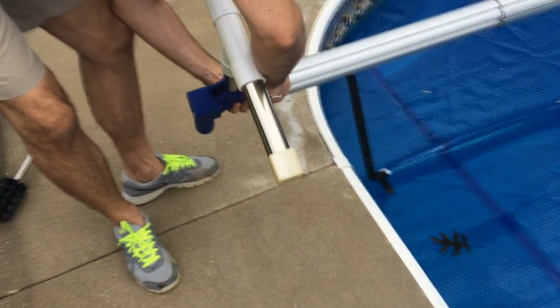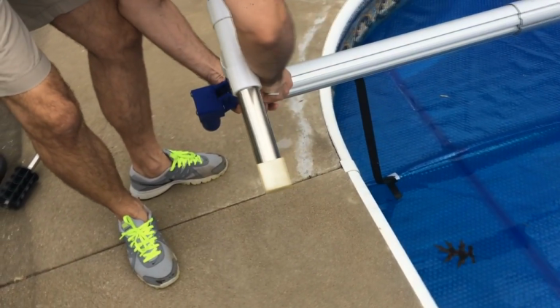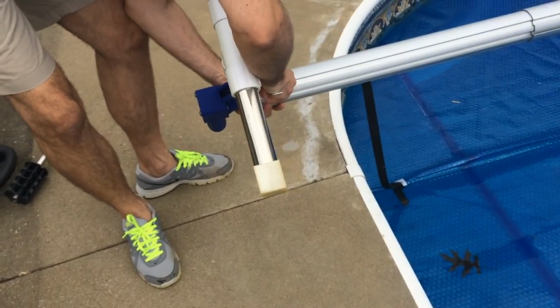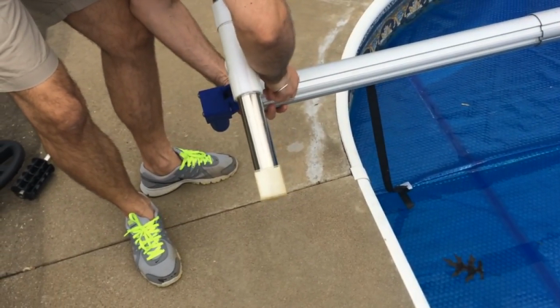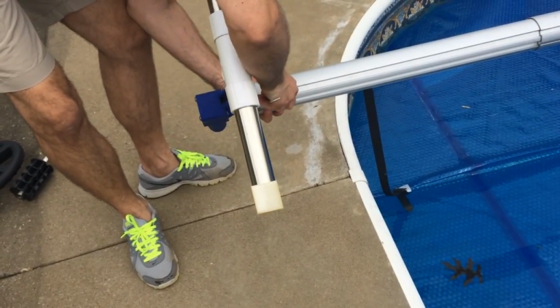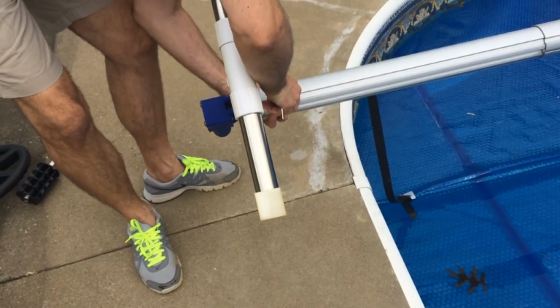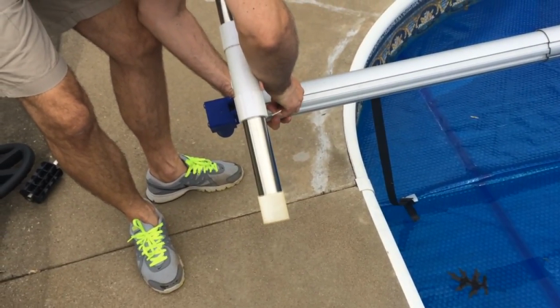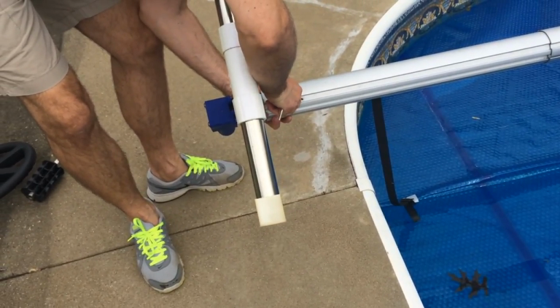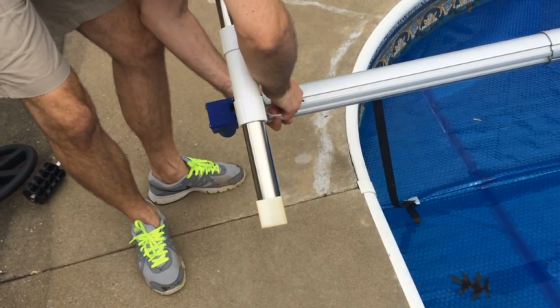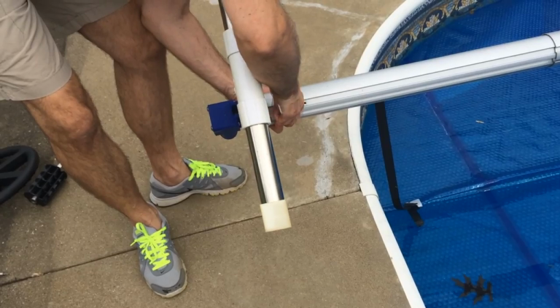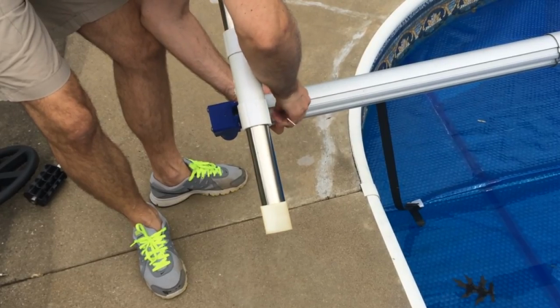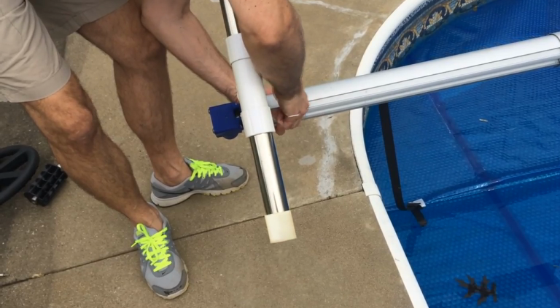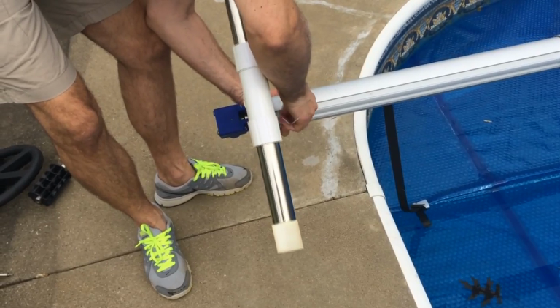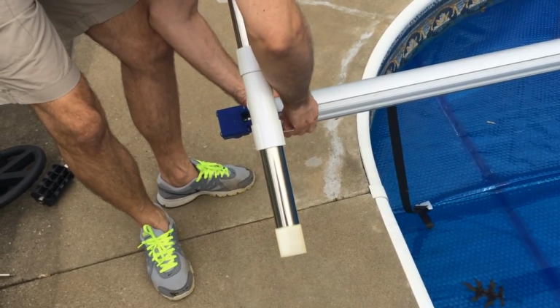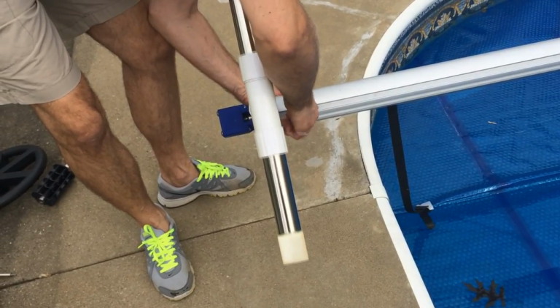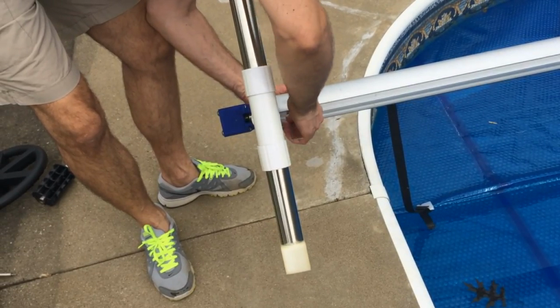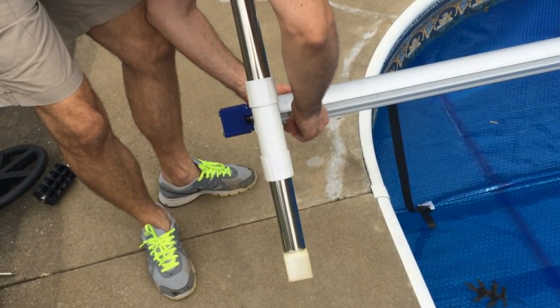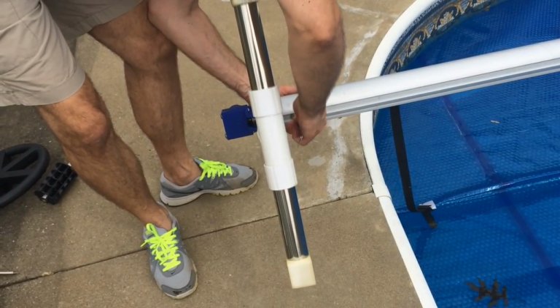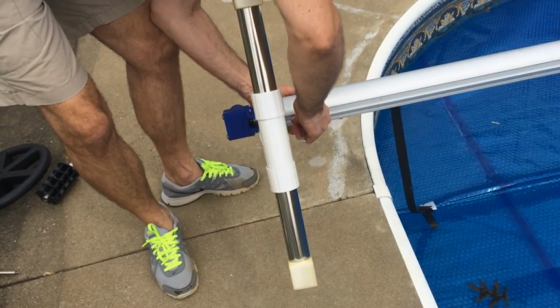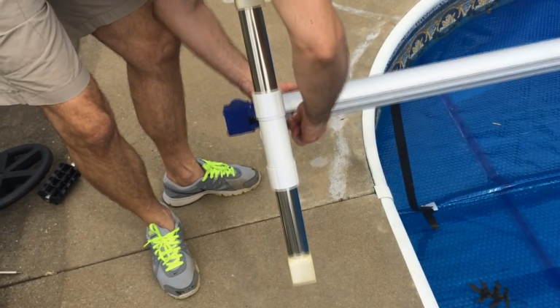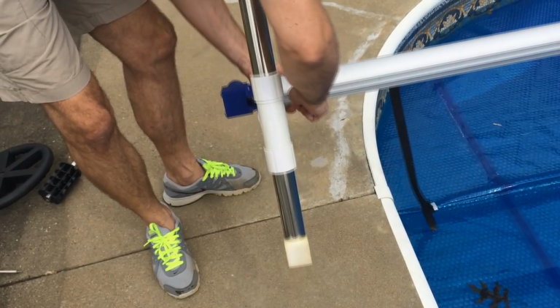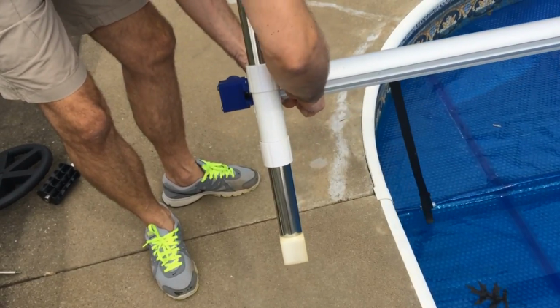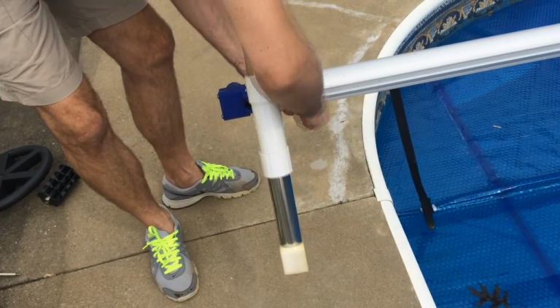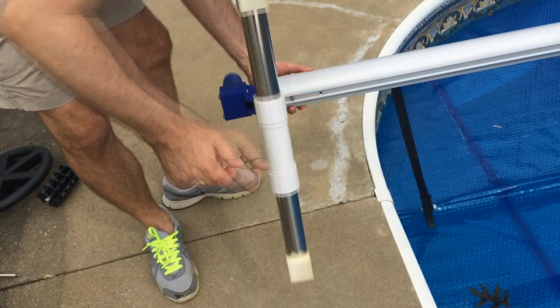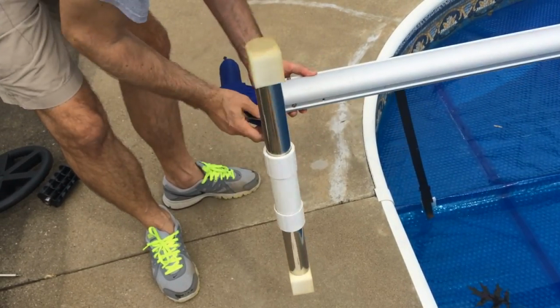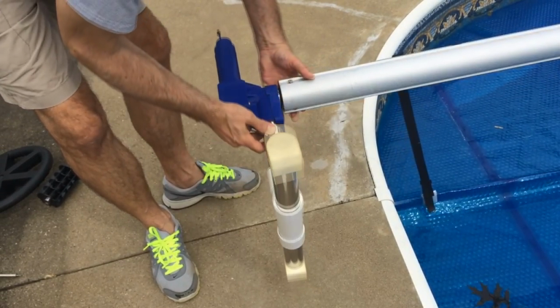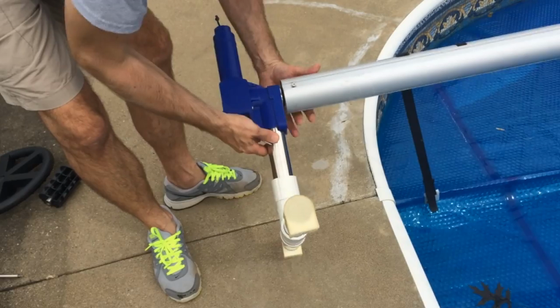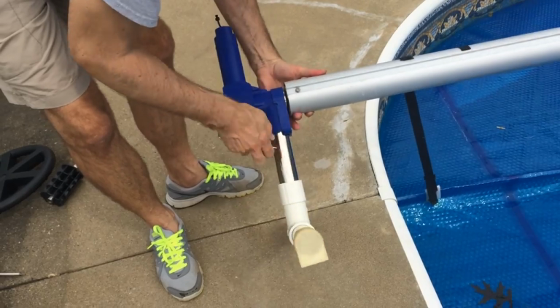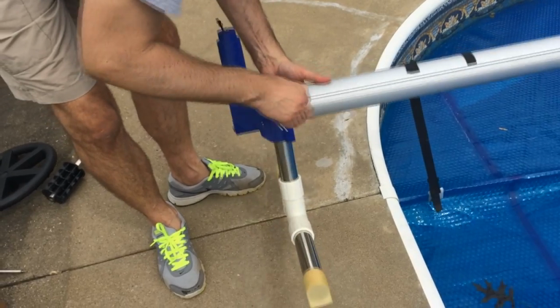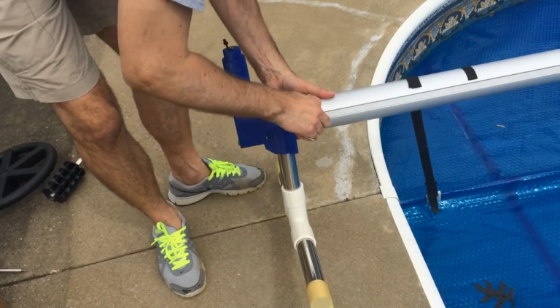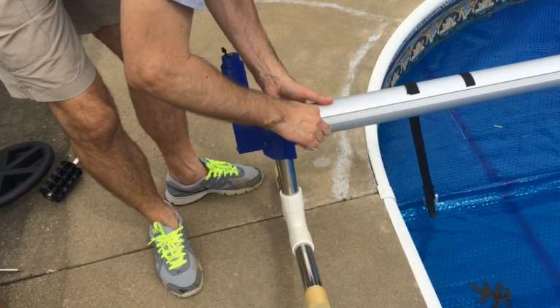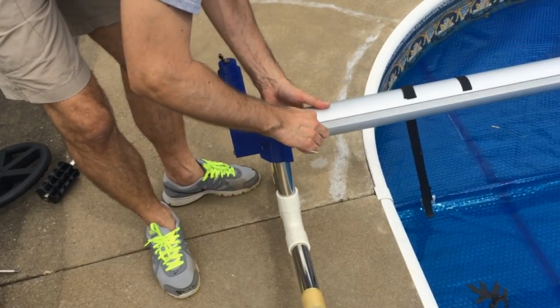Thus, following these steps as instructed will help you achieve the maximum value out of your Solar Lakes pool reel that is possible.